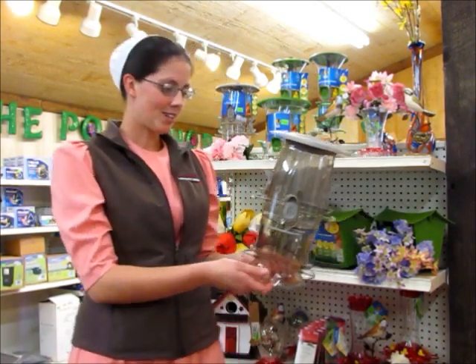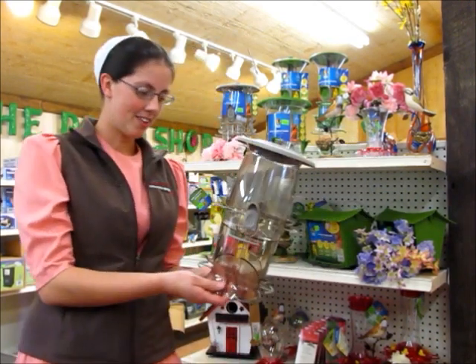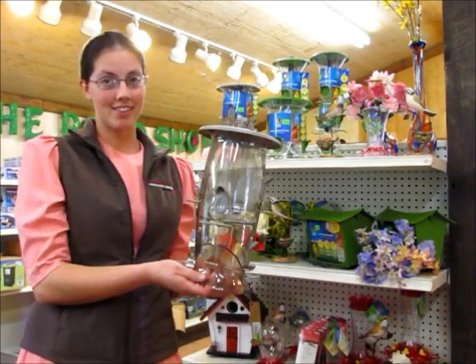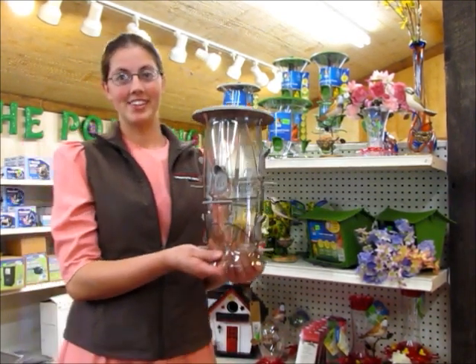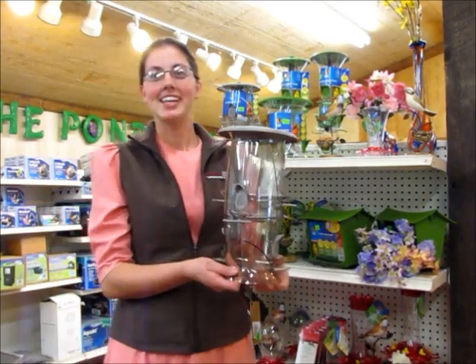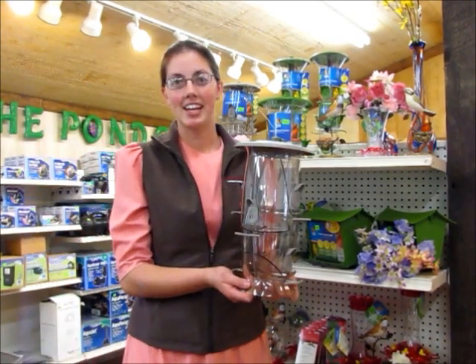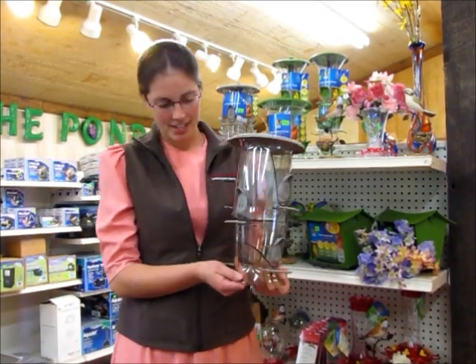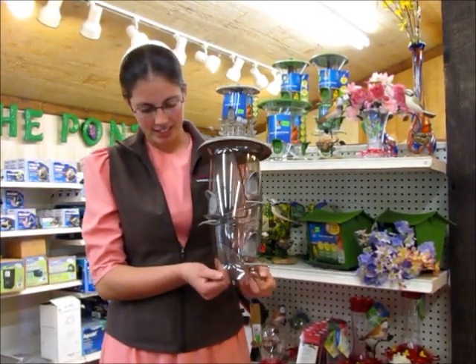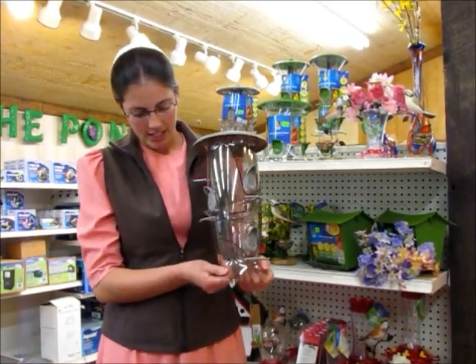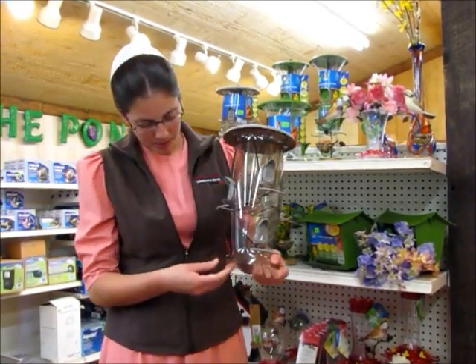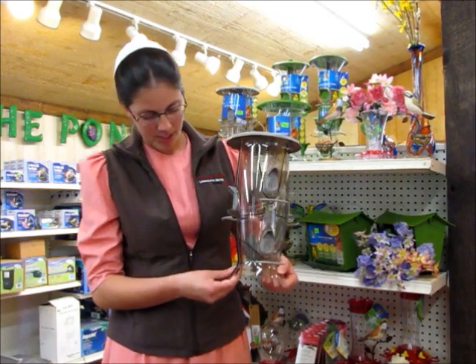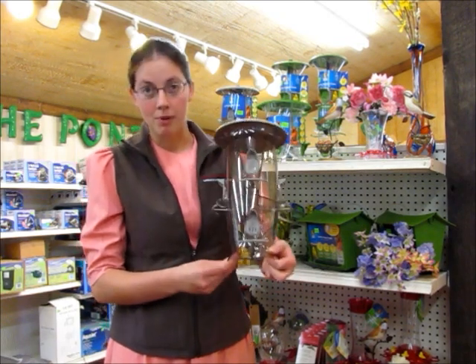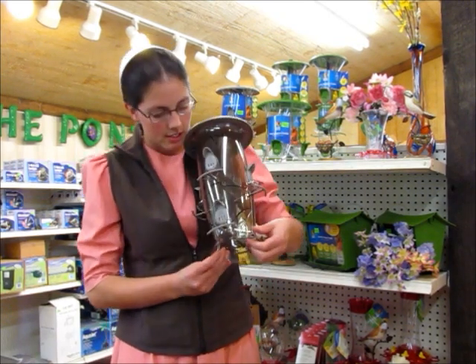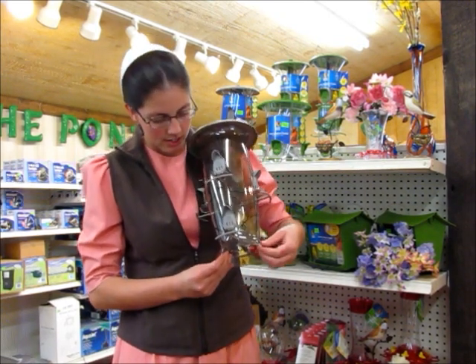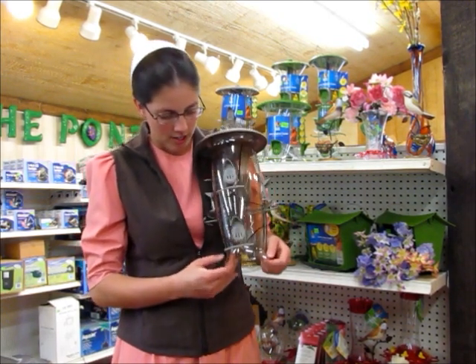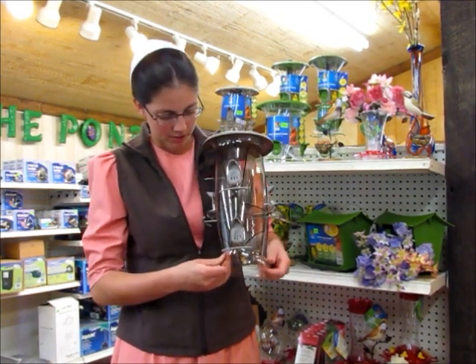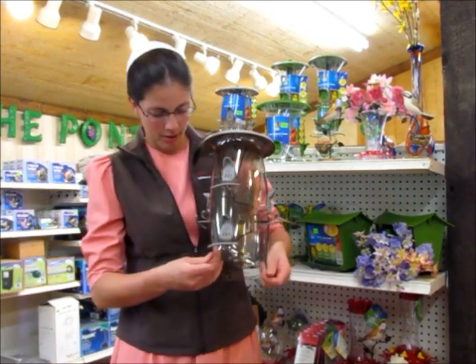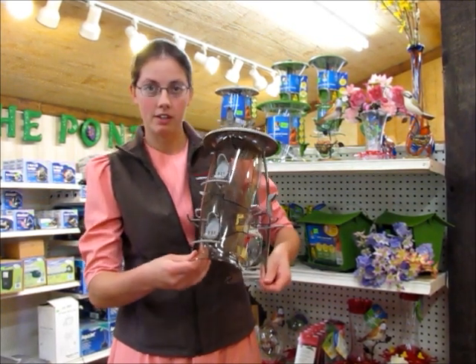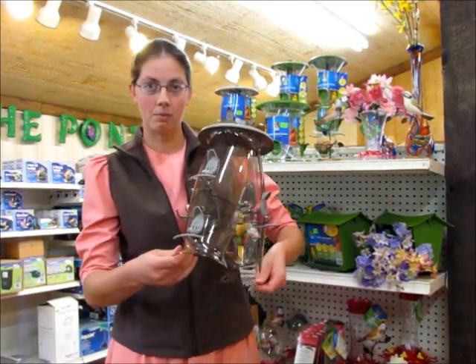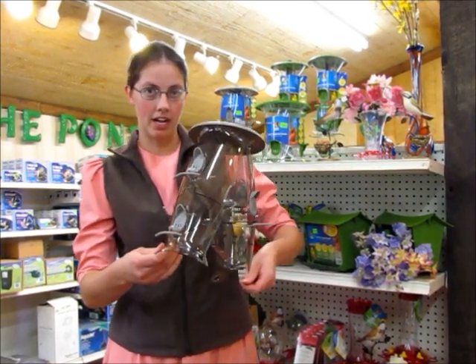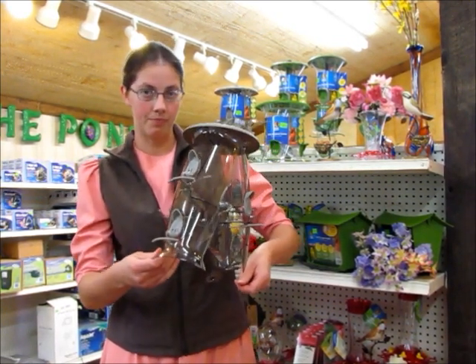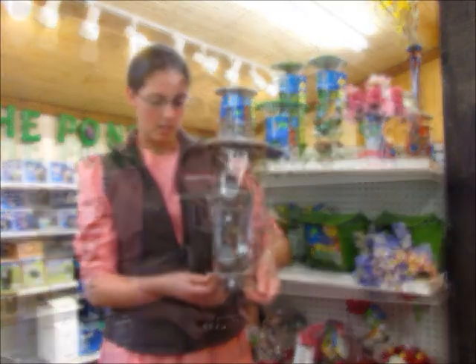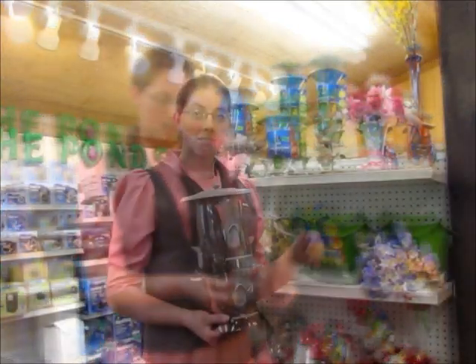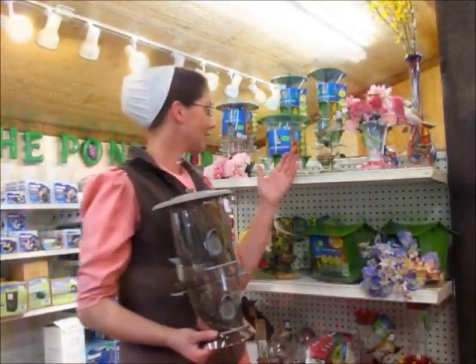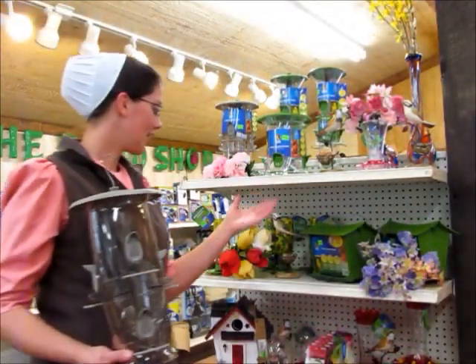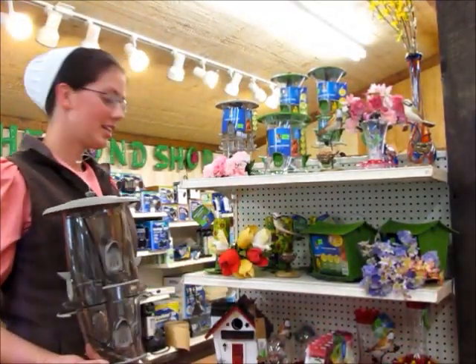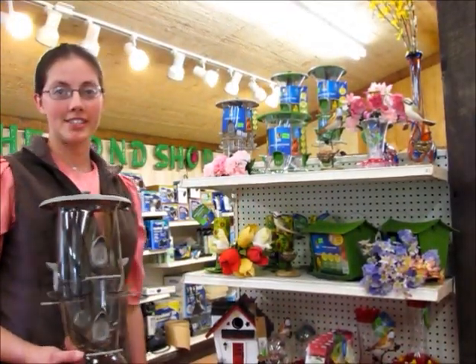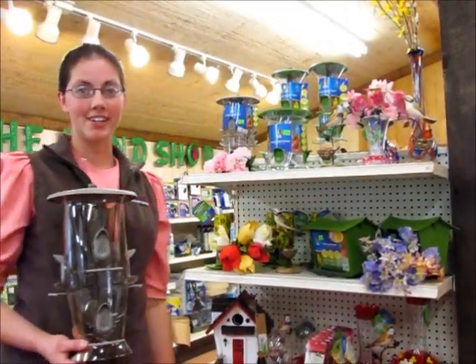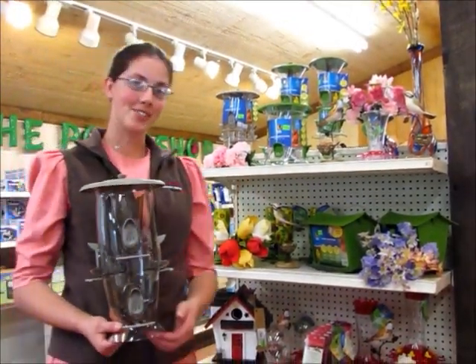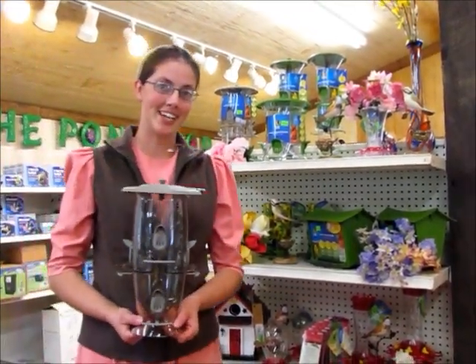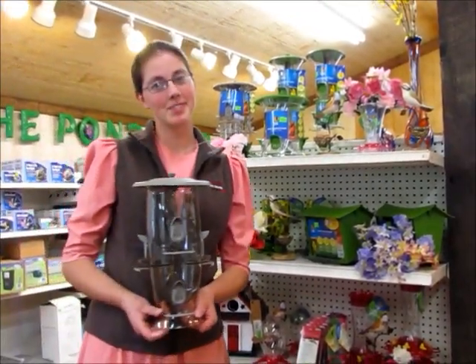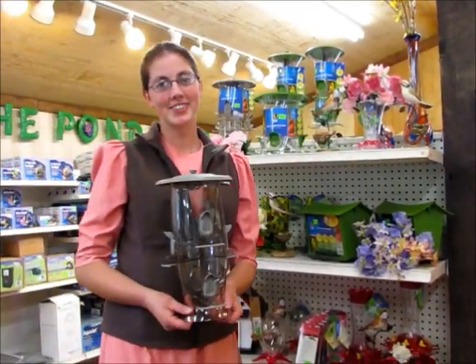Also, another great thing about this is that it is very easy to clean. Simply by pushing two buttons on either side you are able to flip it open and wash it out. We have many different styles and designs here to suit your taste. Hope to see you soon.